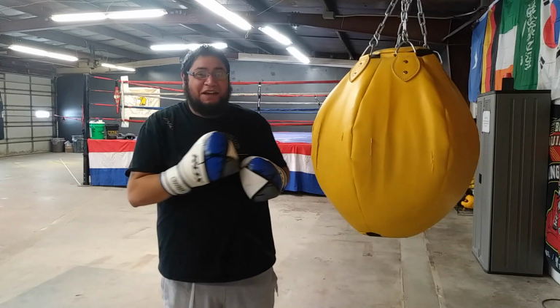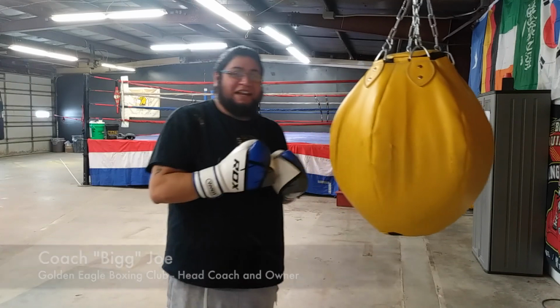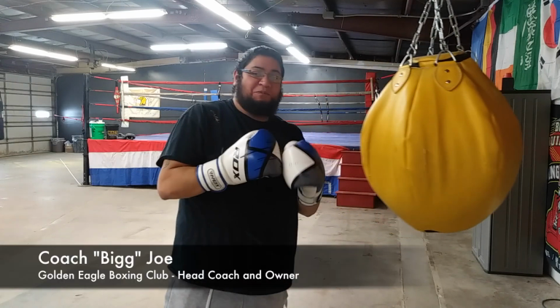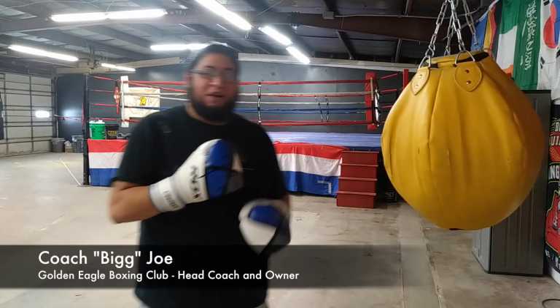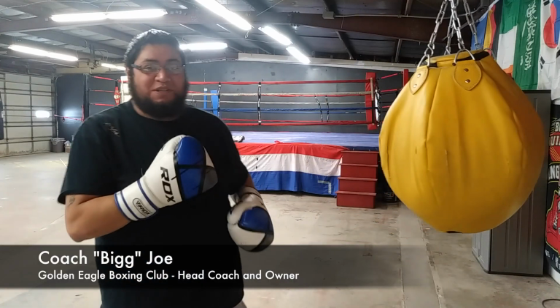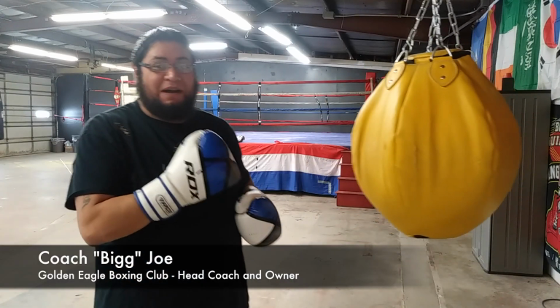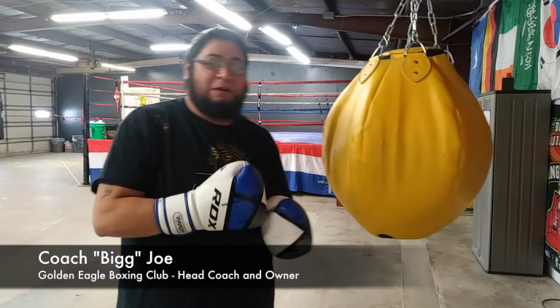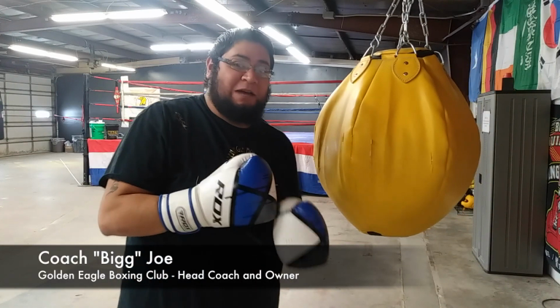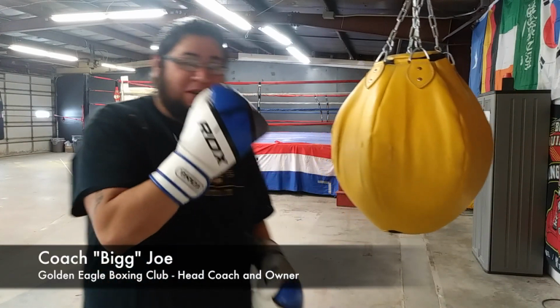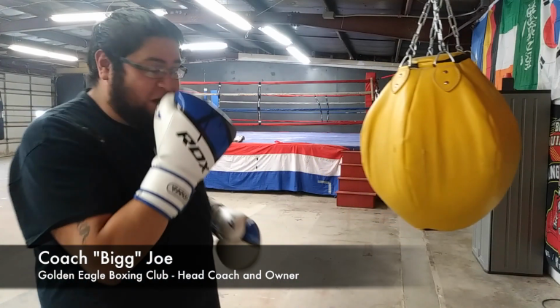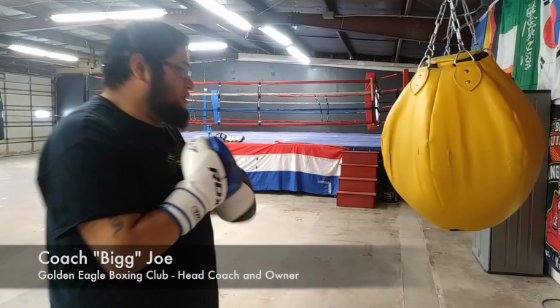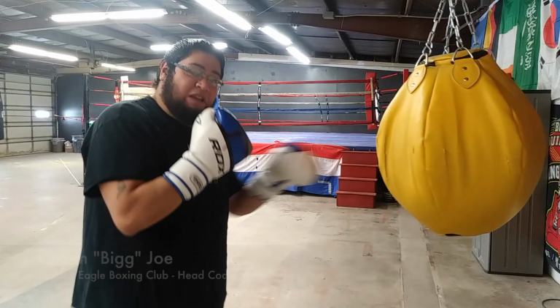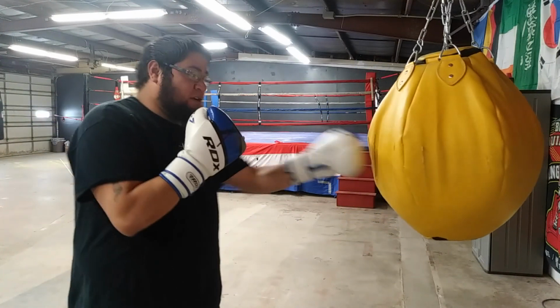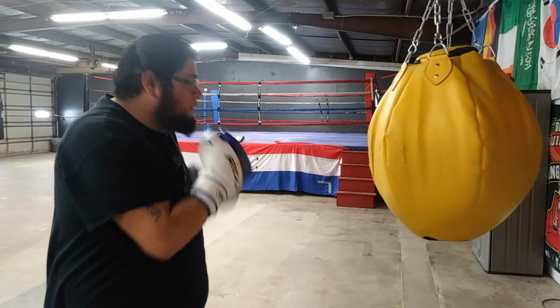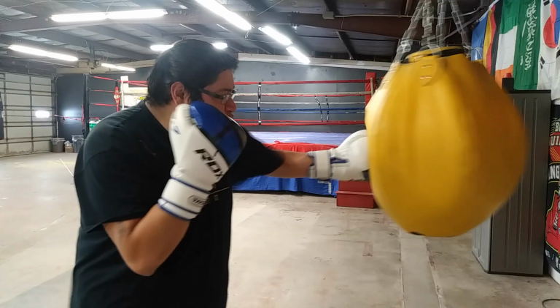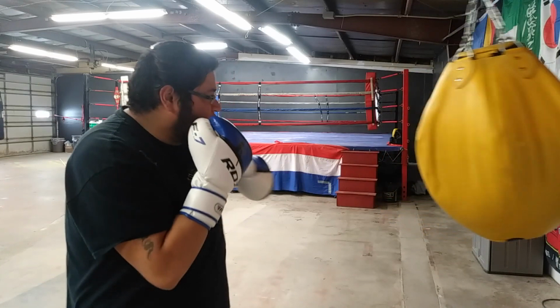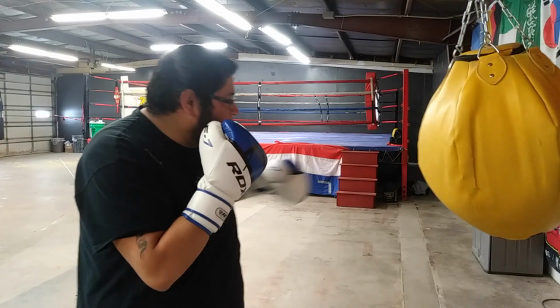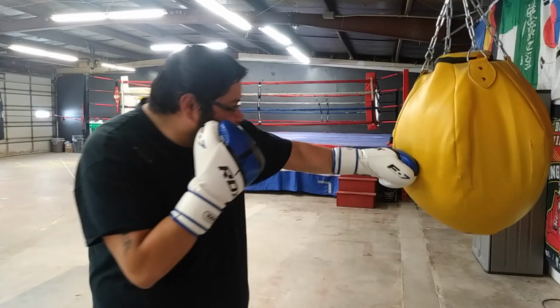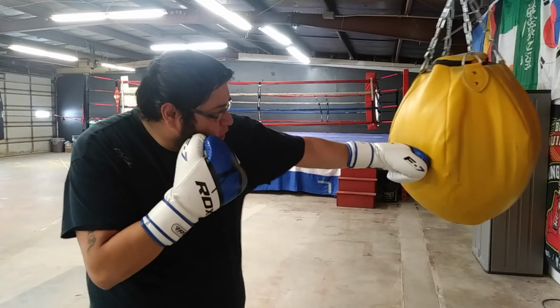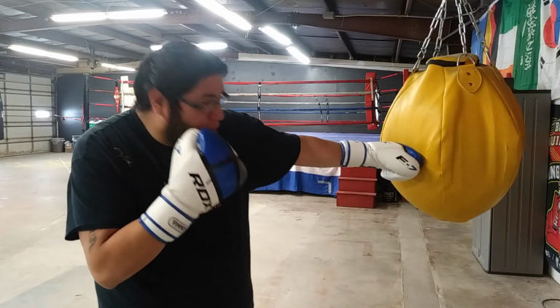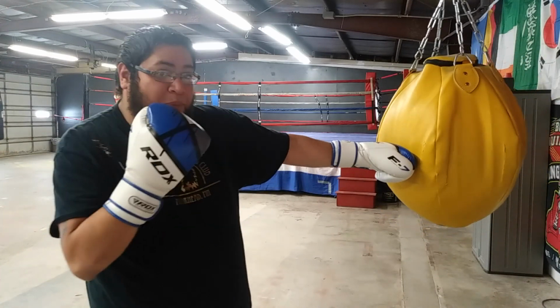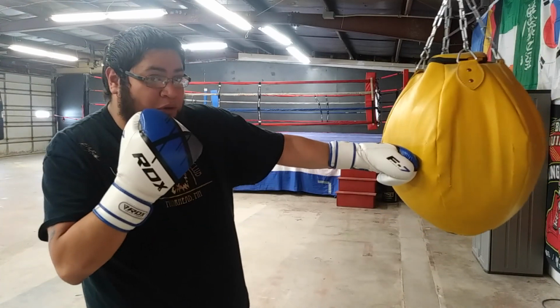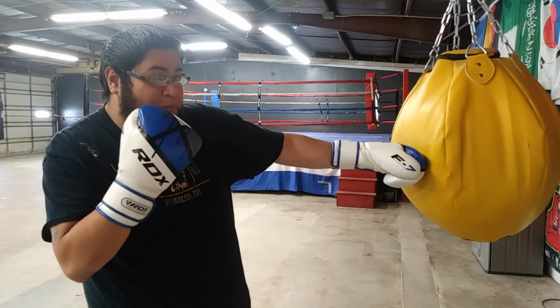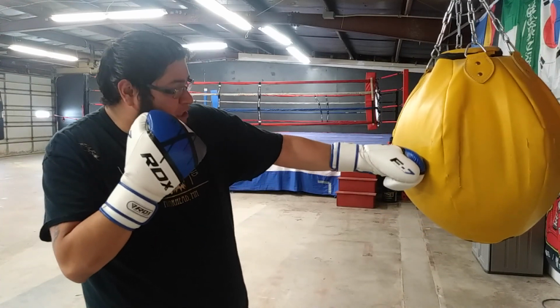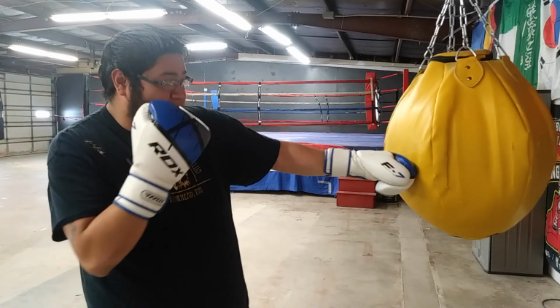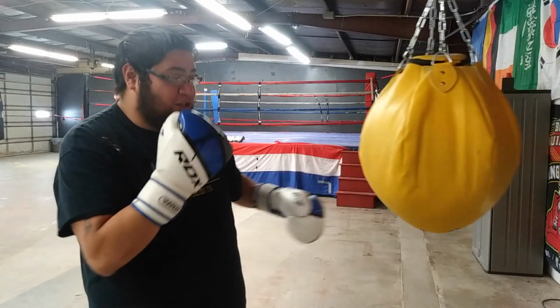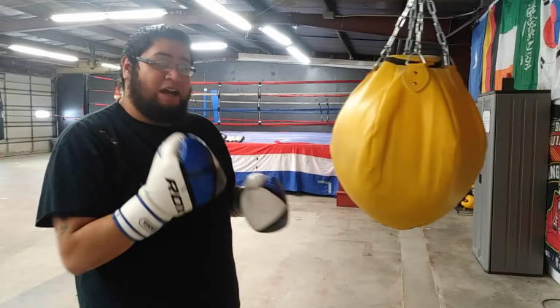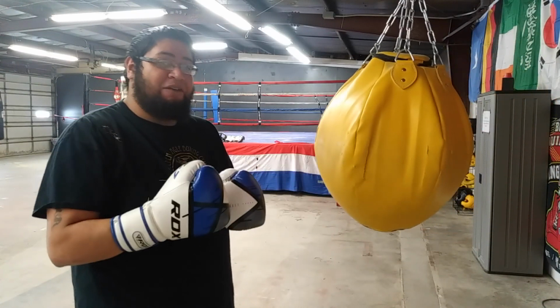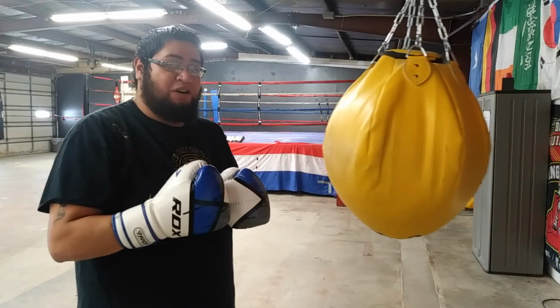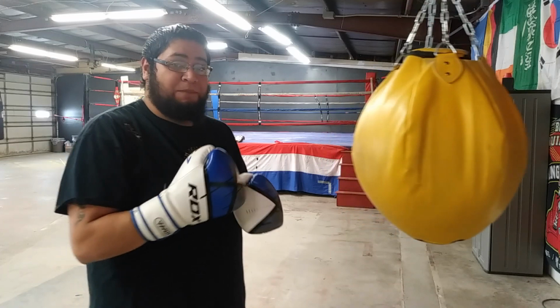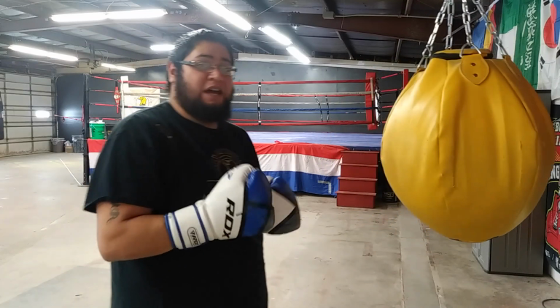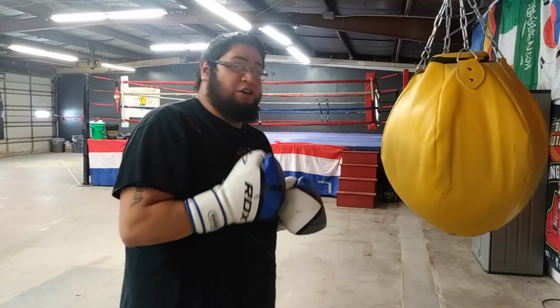Hey guys, Coach Big Joe here at Morgan's Golden Eagle Boxing Club, and here's the combination of the week. We're going to start with the left hook, jab, and then we're going to do a bolo punch — it's actually half of an uppercut and a hook.